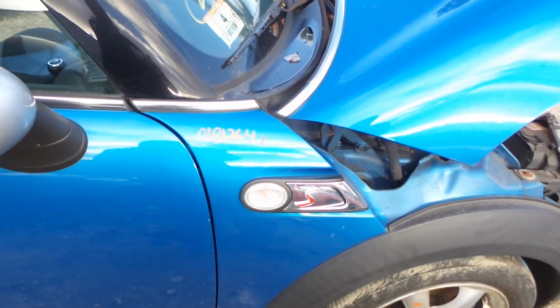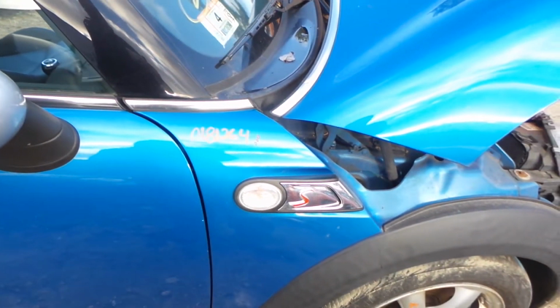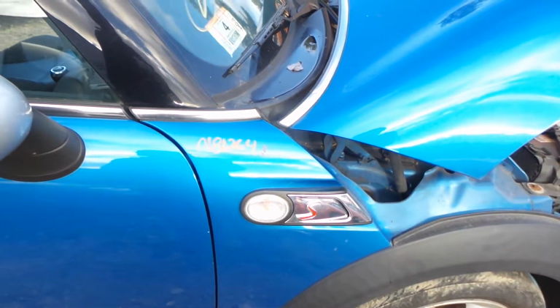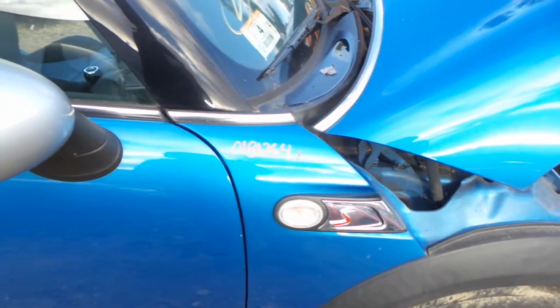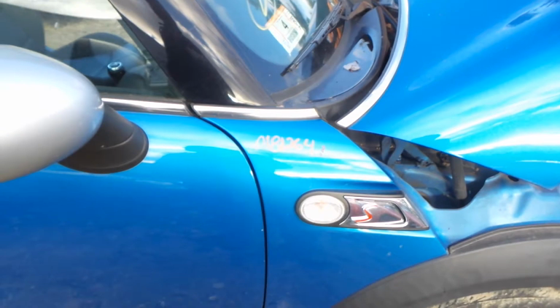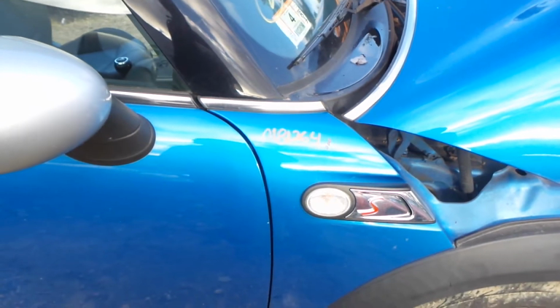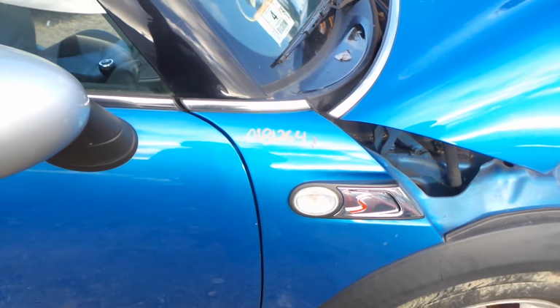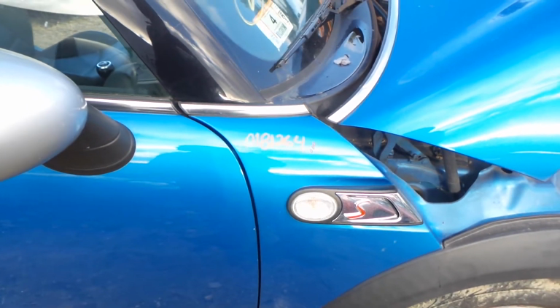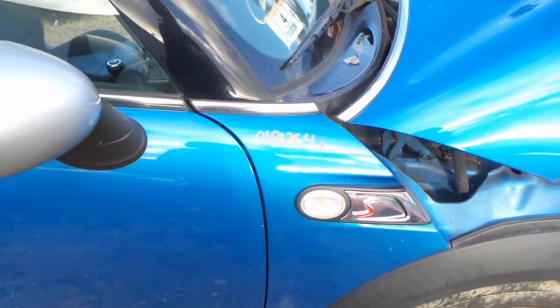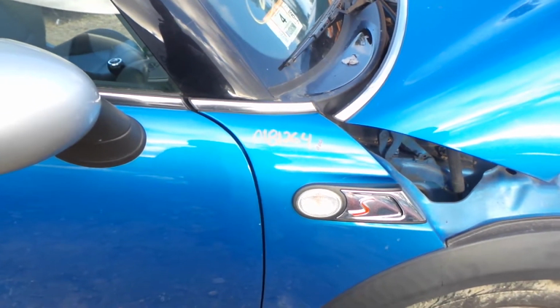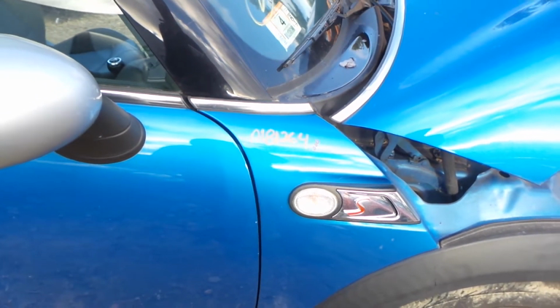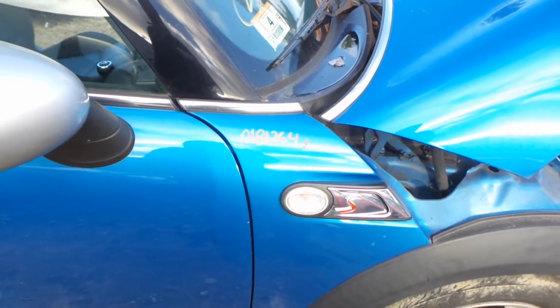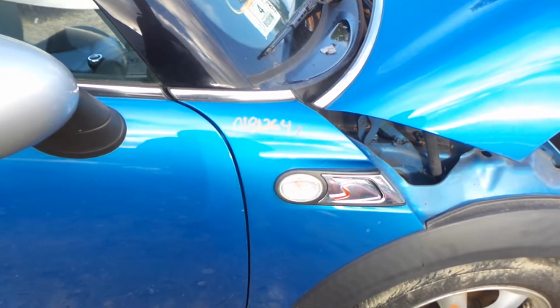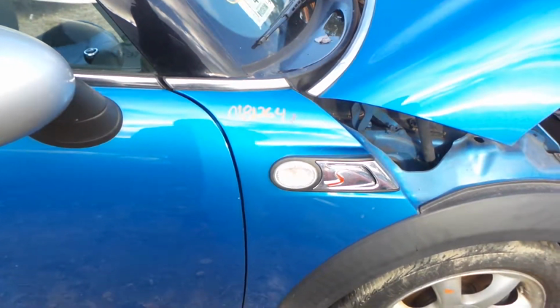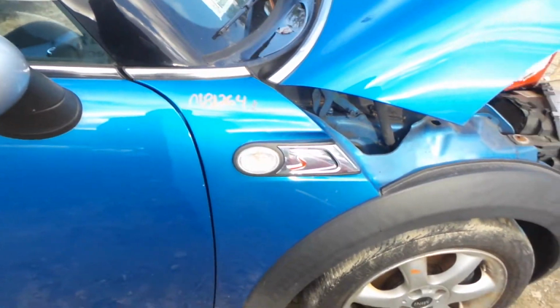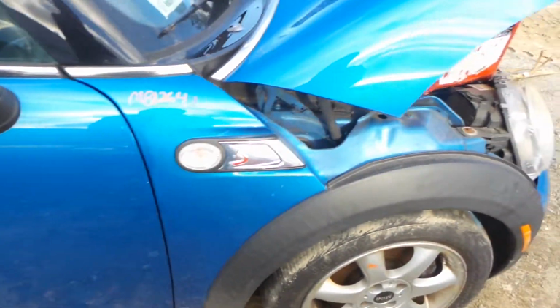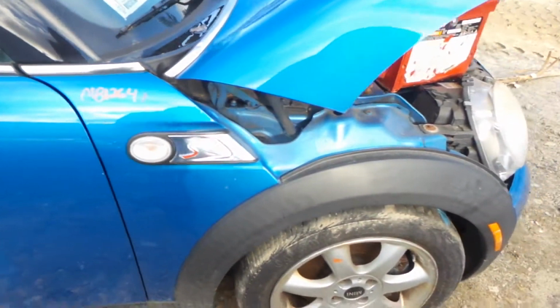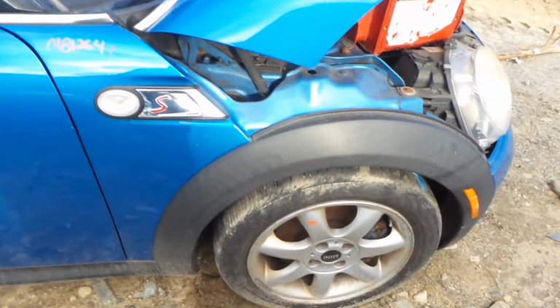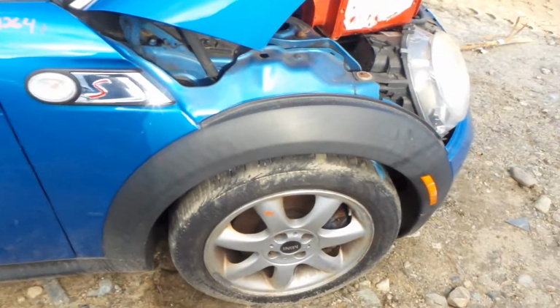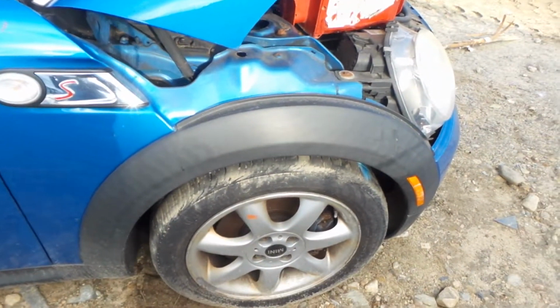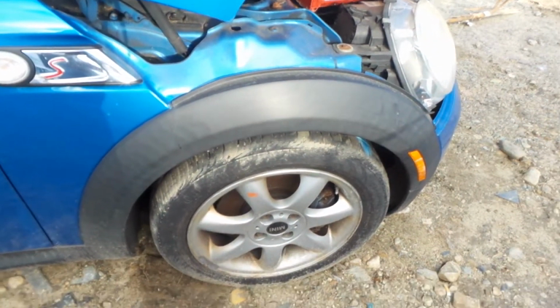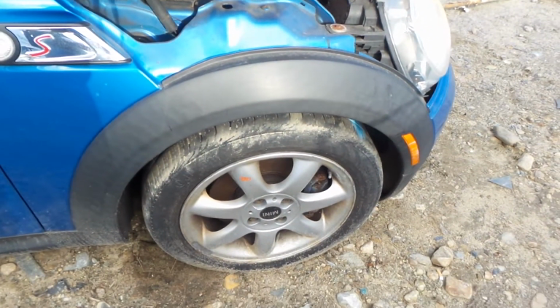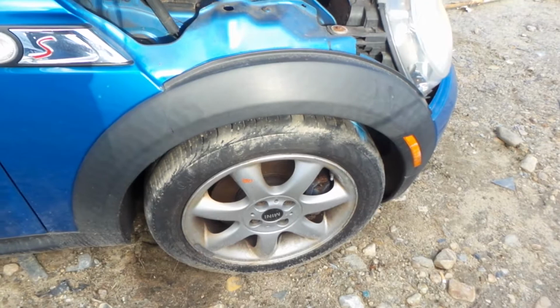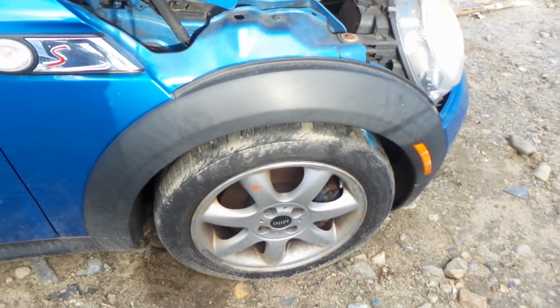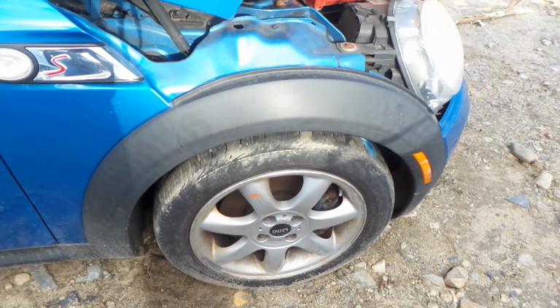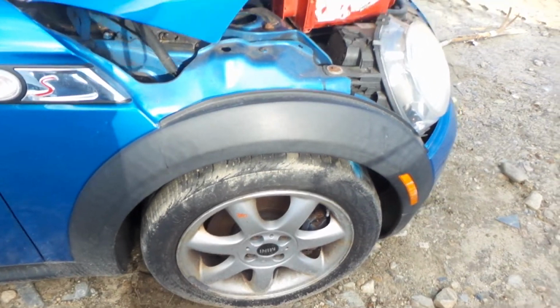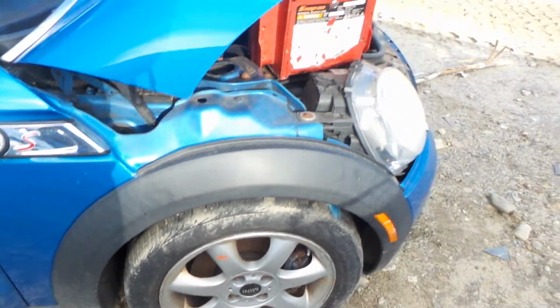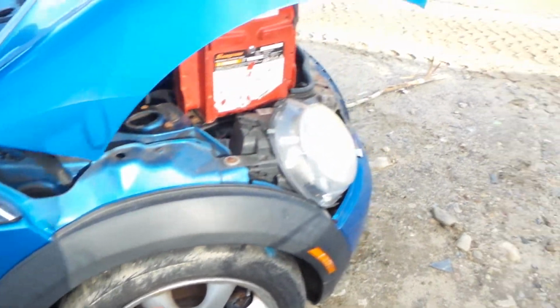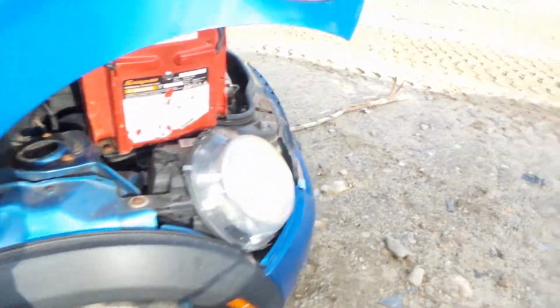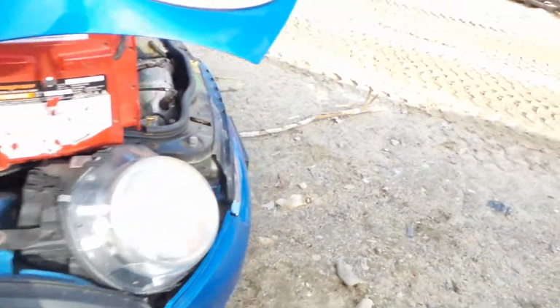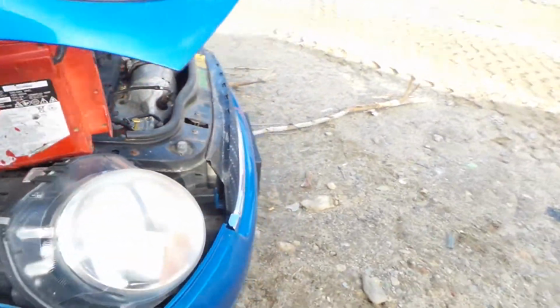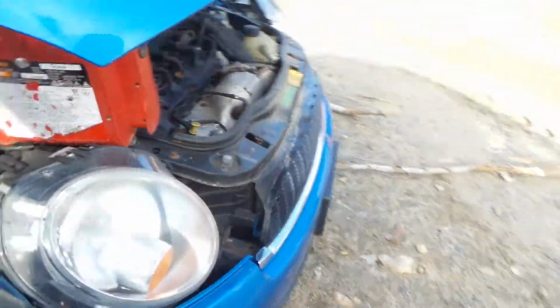We have an insurance quality right front fender. We also have a complete right front knee assembly, comes complete with control arm, spindle, and strut.